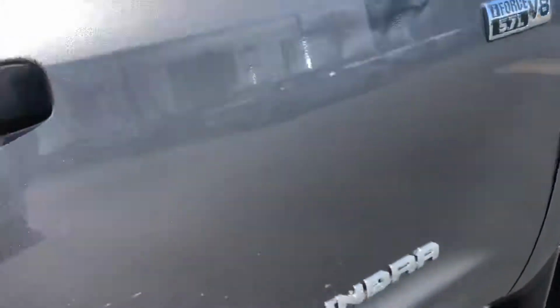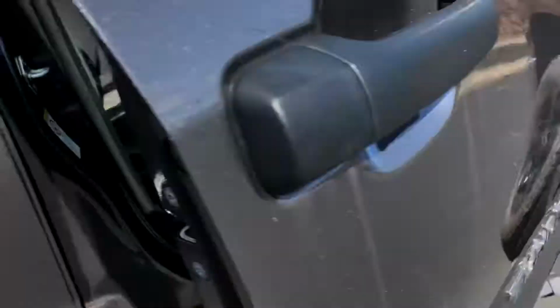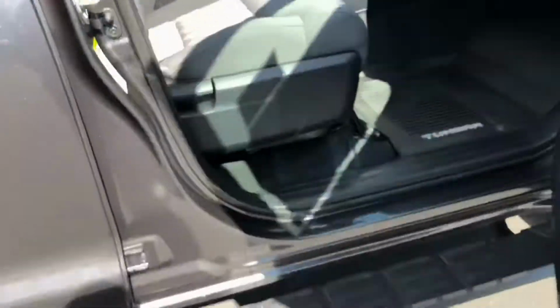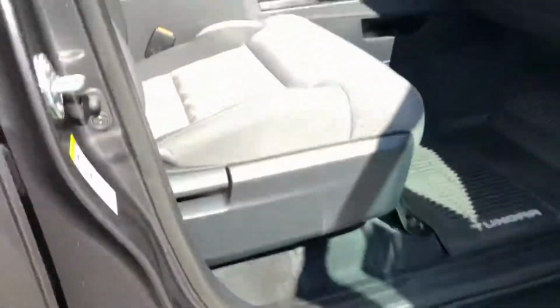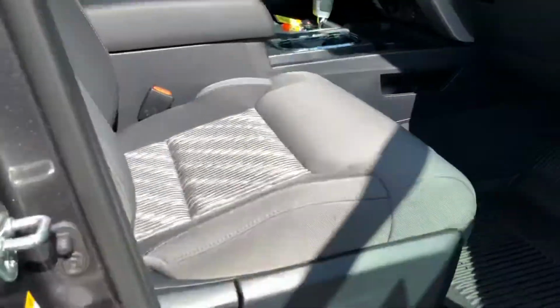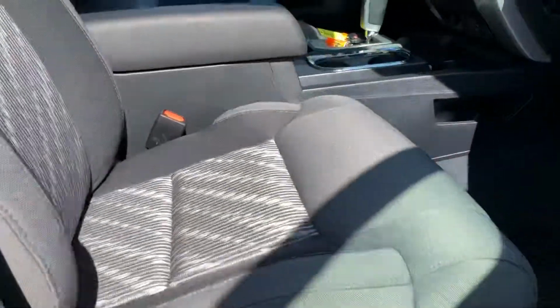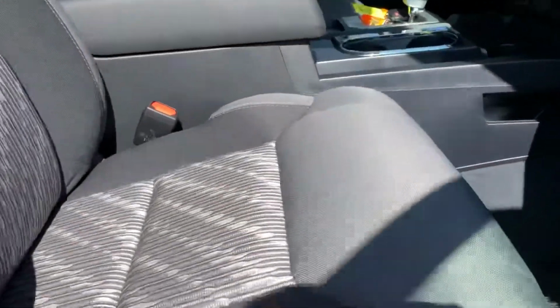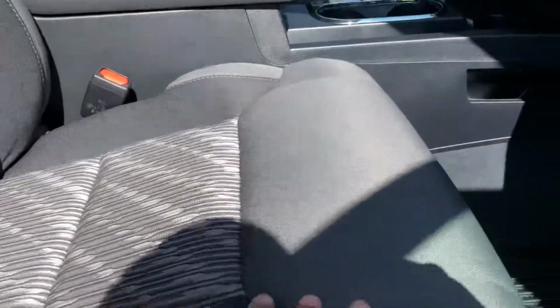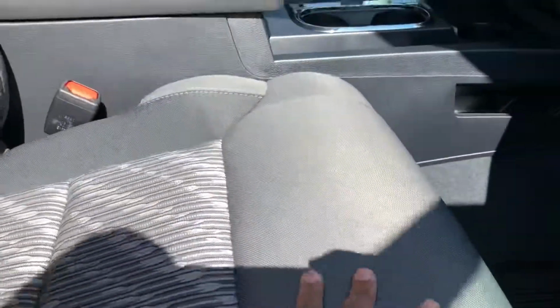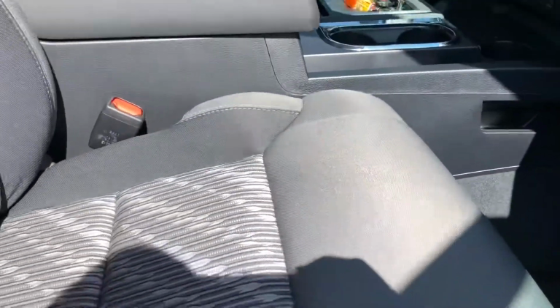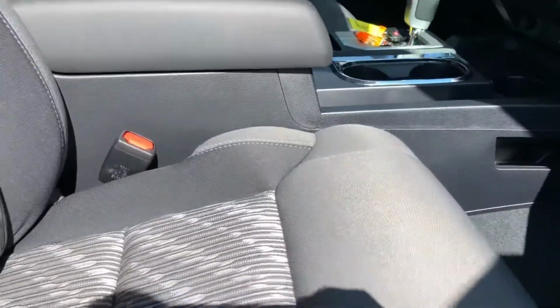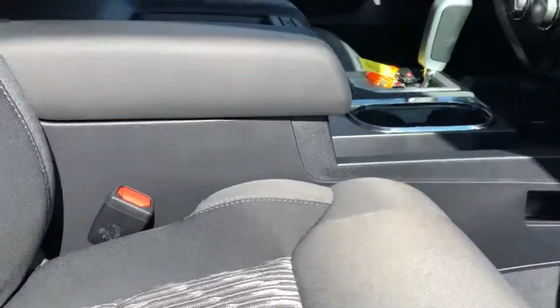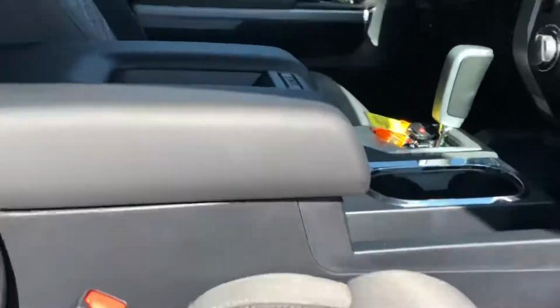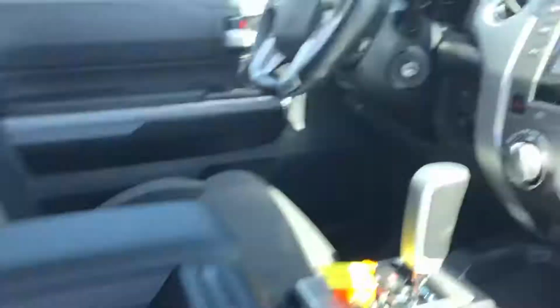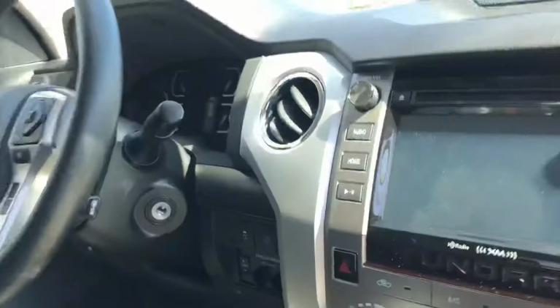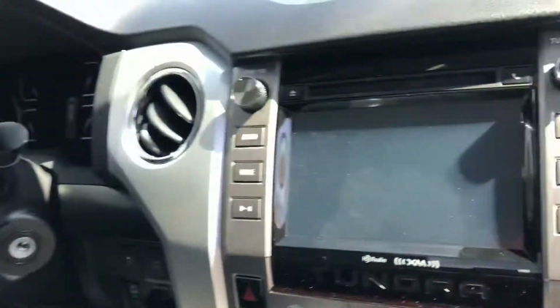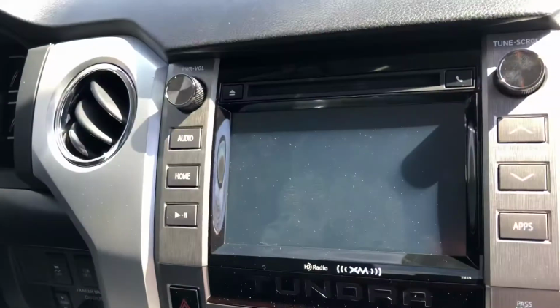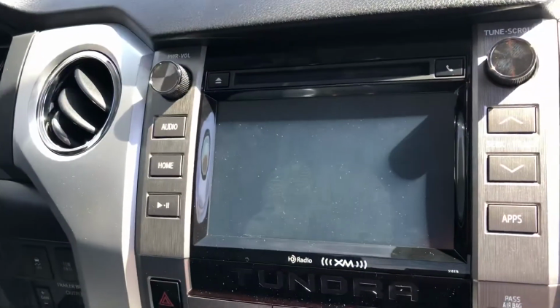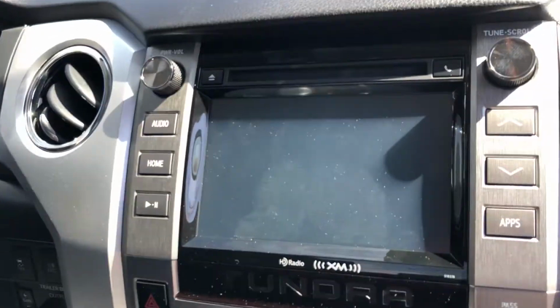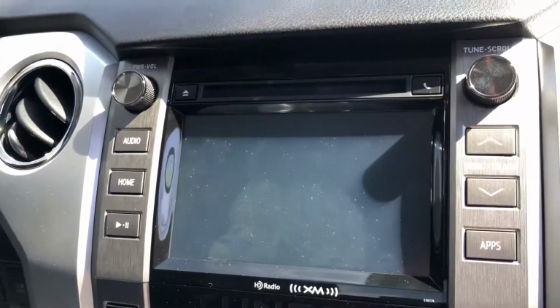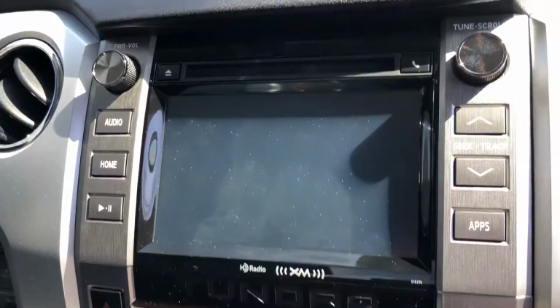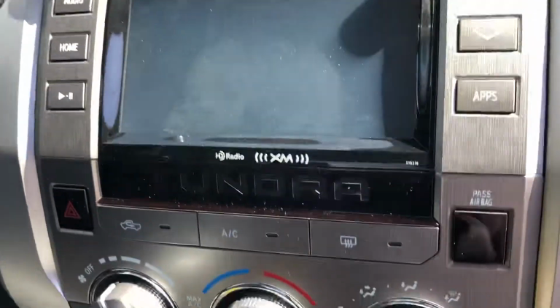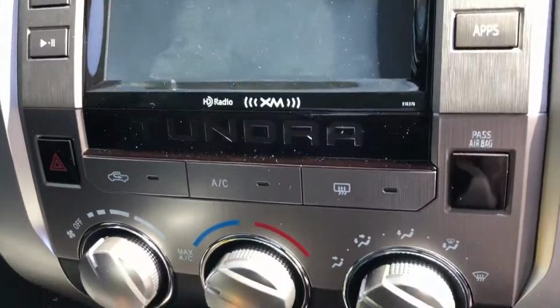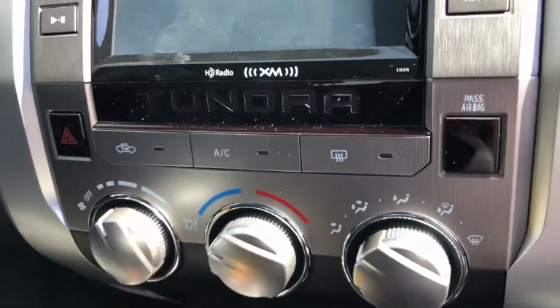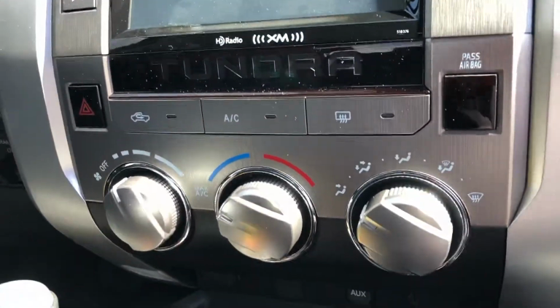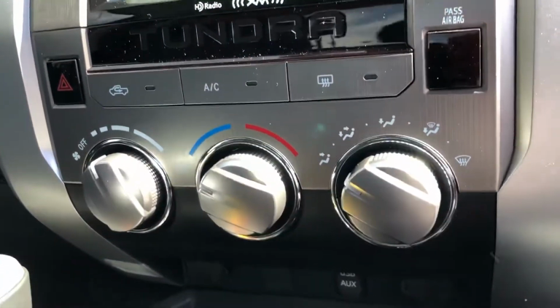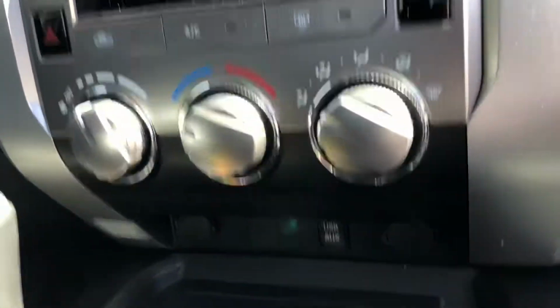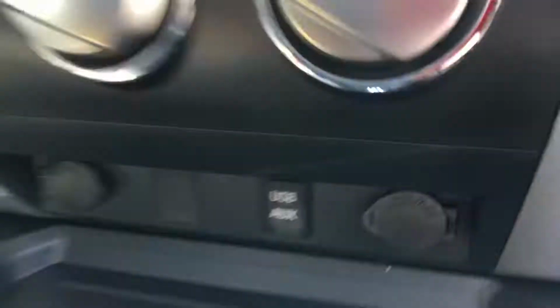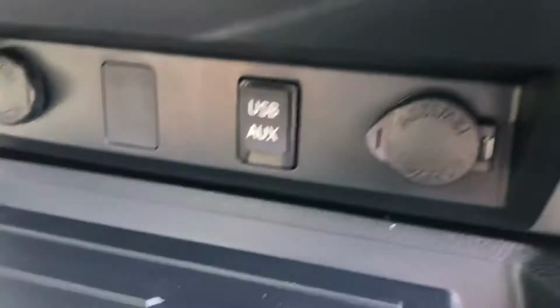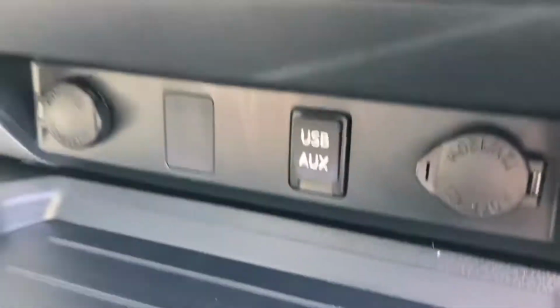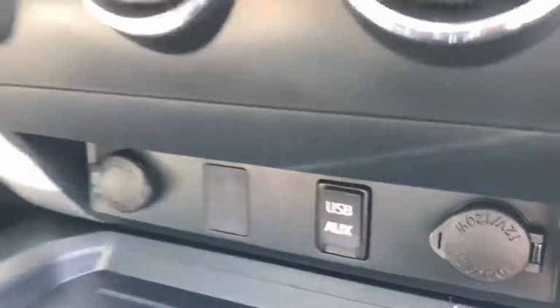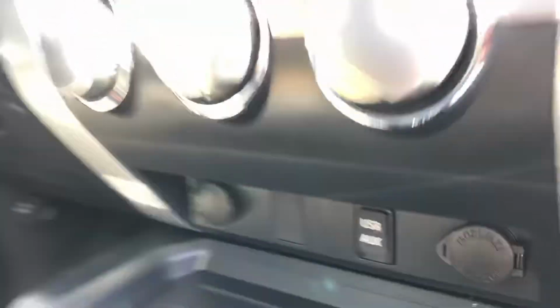Let me show you the inside. This one has the EasyClean fabric. You've got your backup camera, your Bluetooth, climate control, and your USB auxiliary.